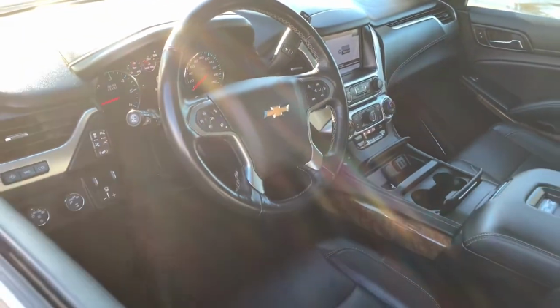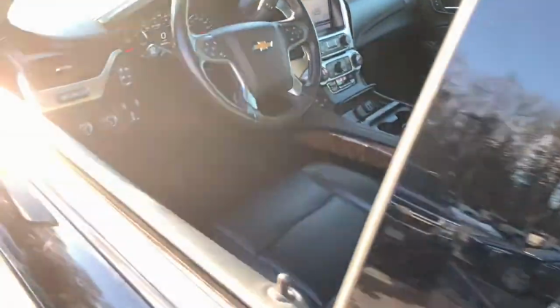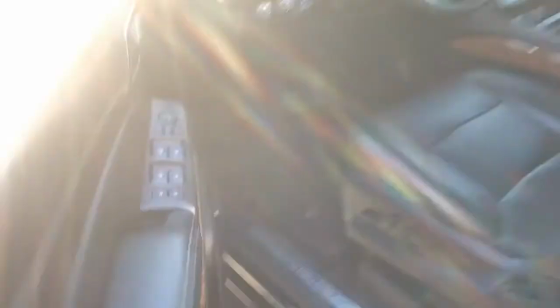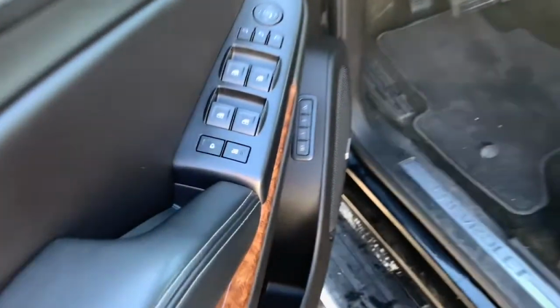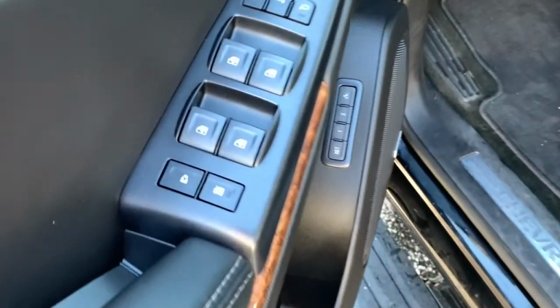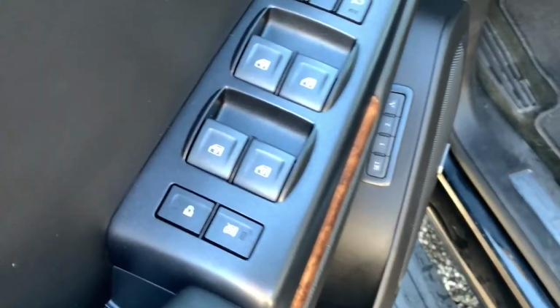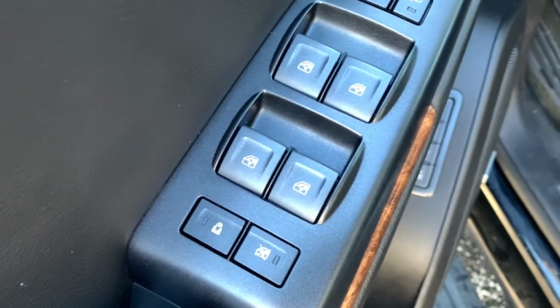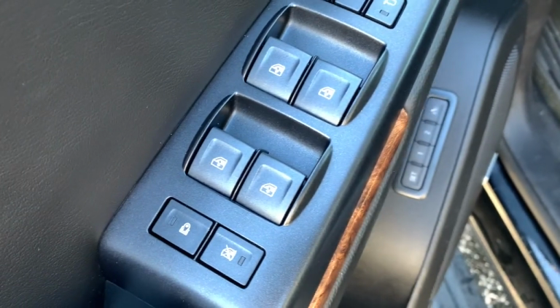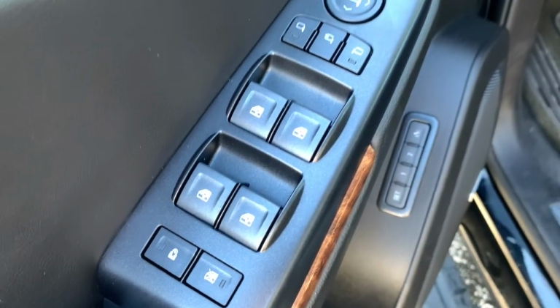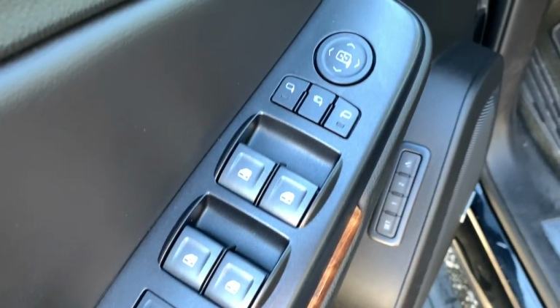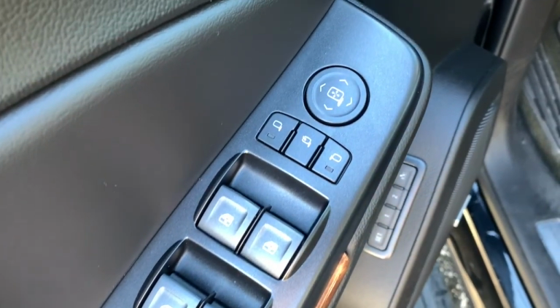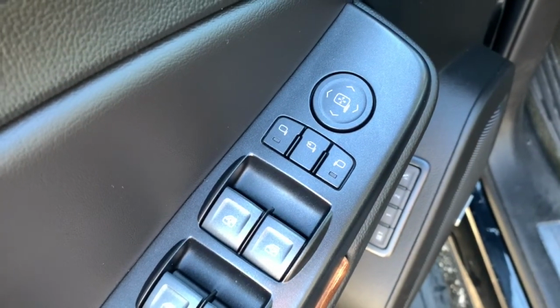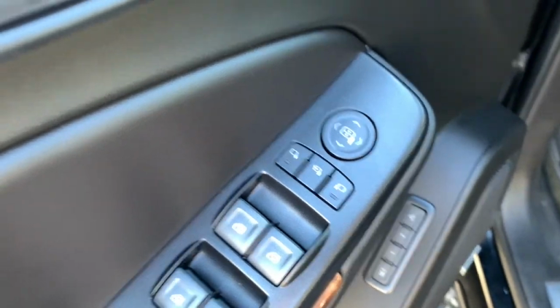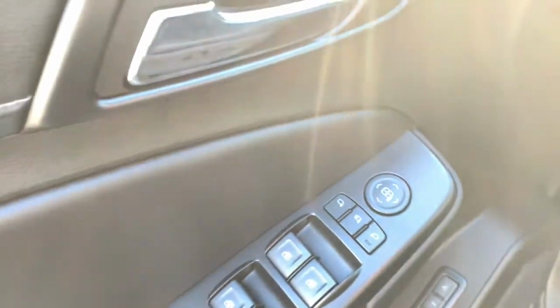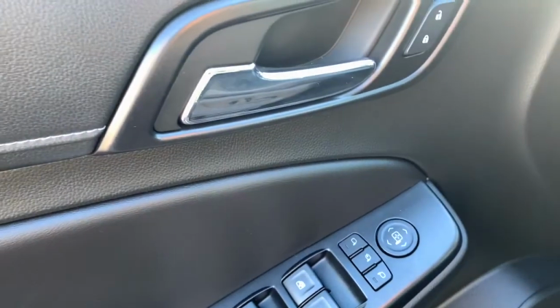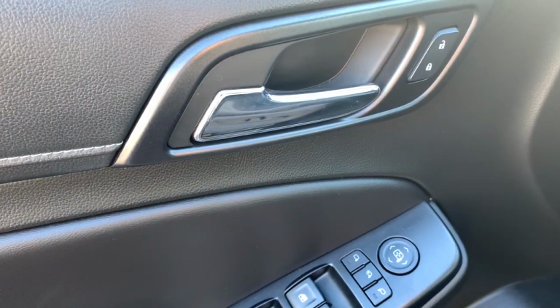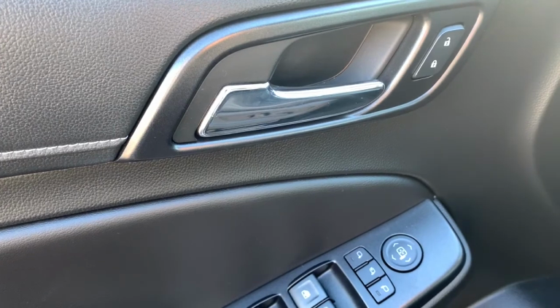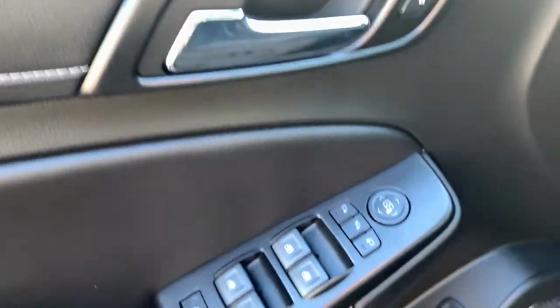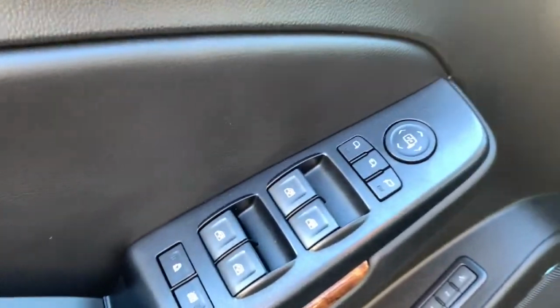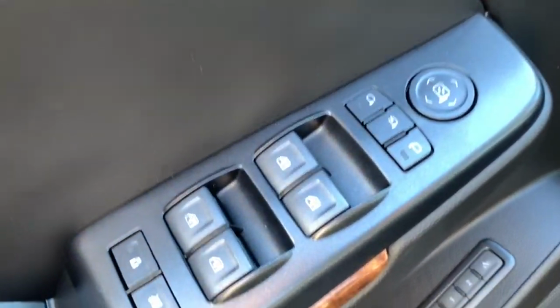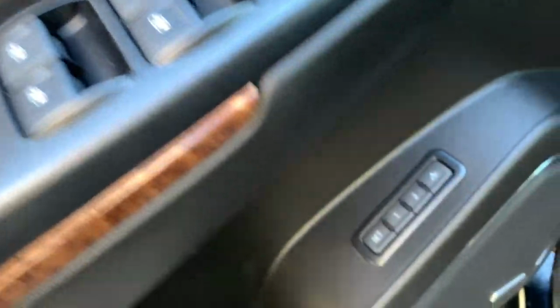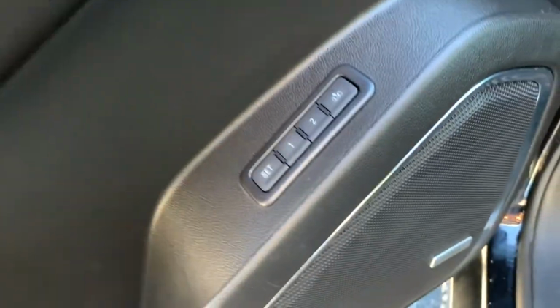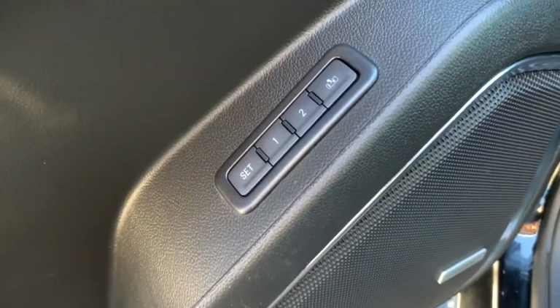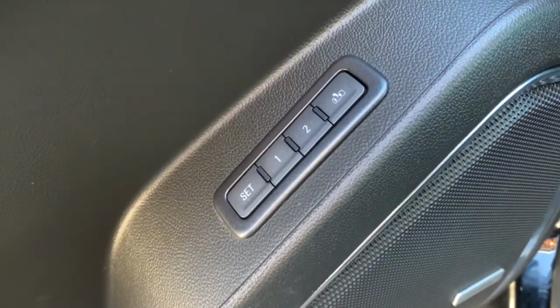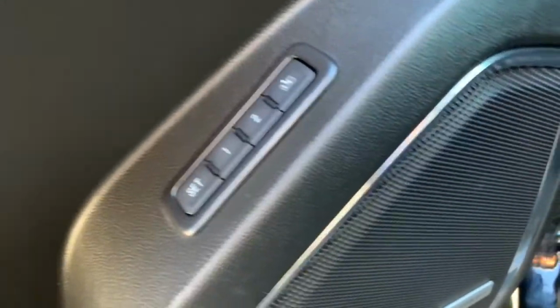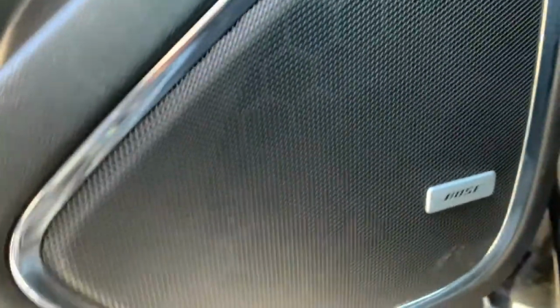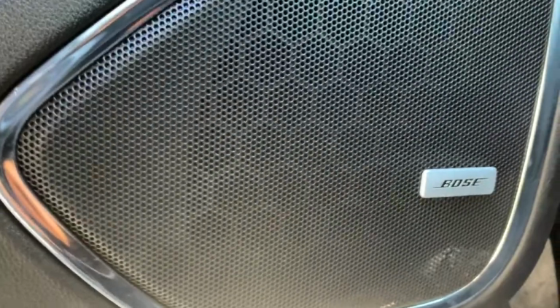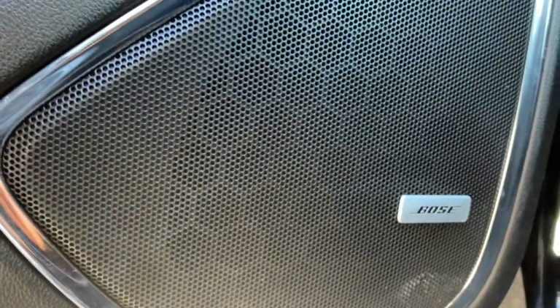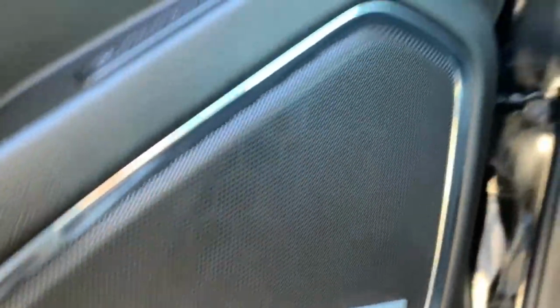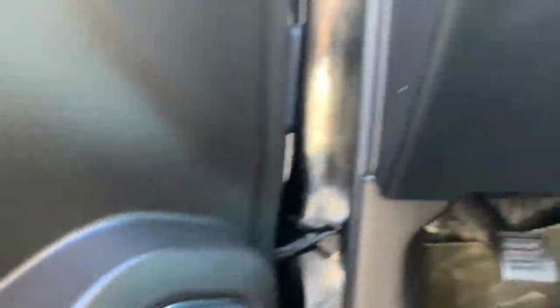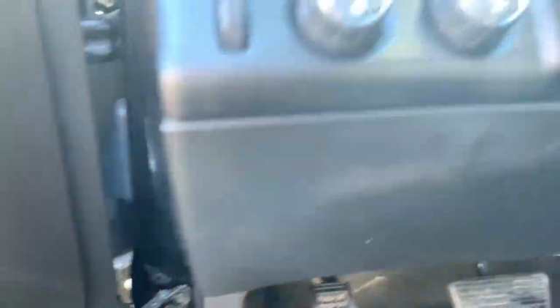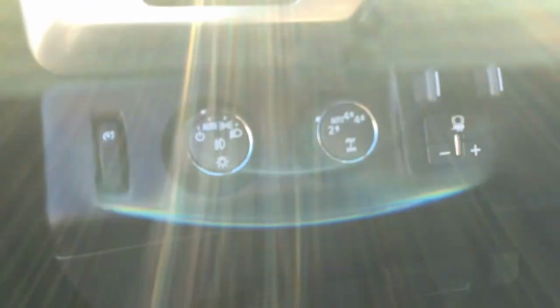These are just some of the great options this vehicle comes with: navigation system, power lift gate, fog lamps, electronic stability control, aluminum wheels, seat memory, trip computer, power windows, bucket seats, and cruise control.